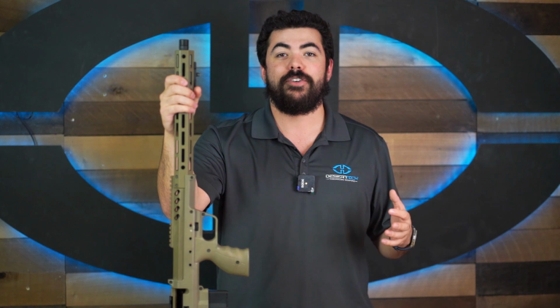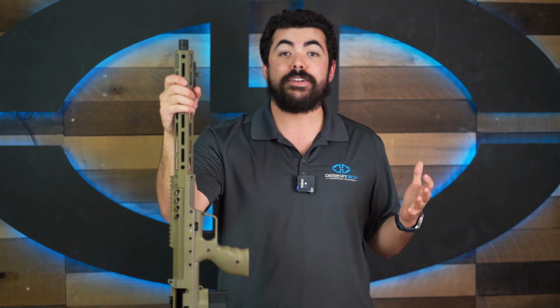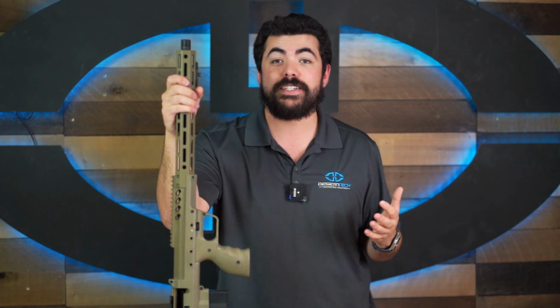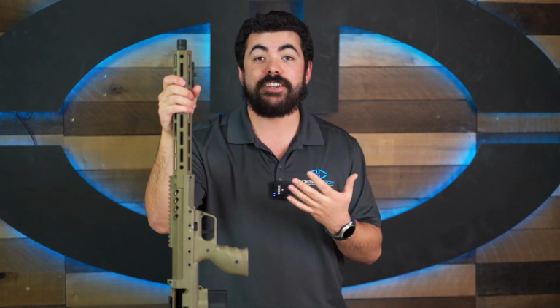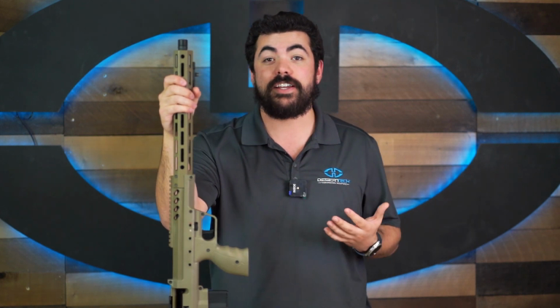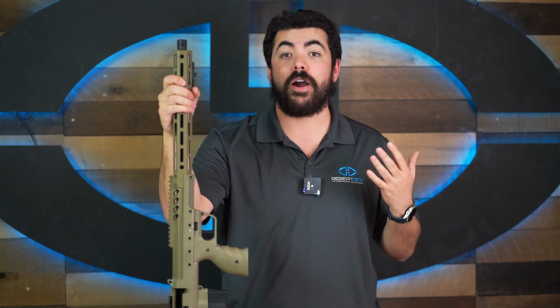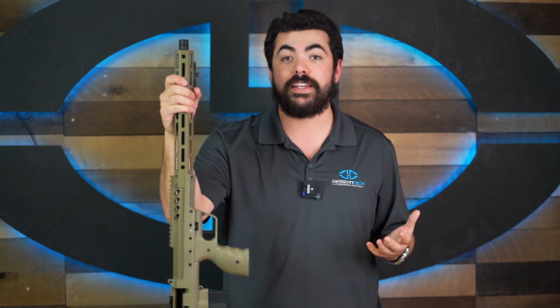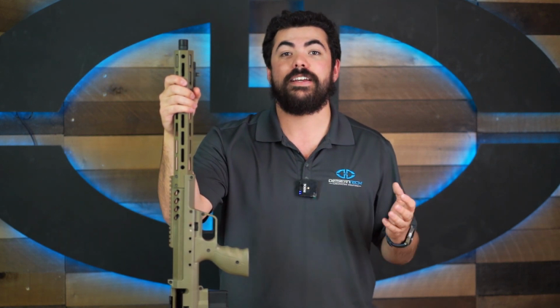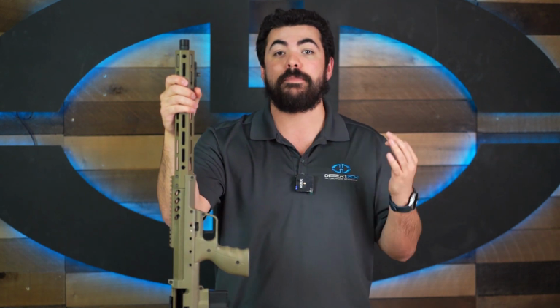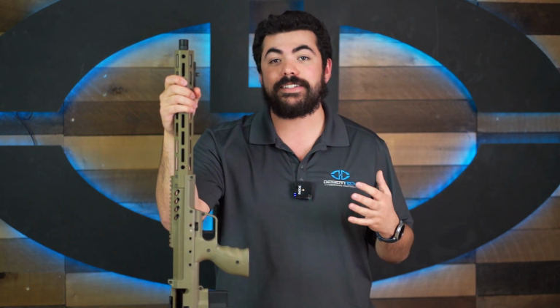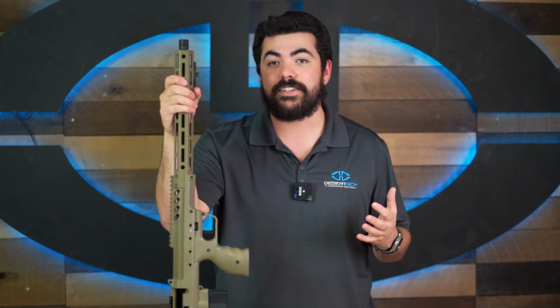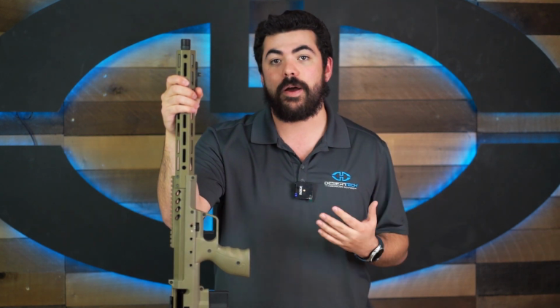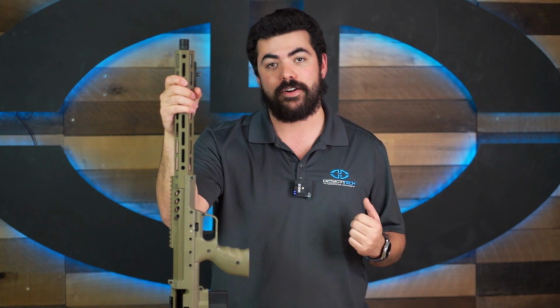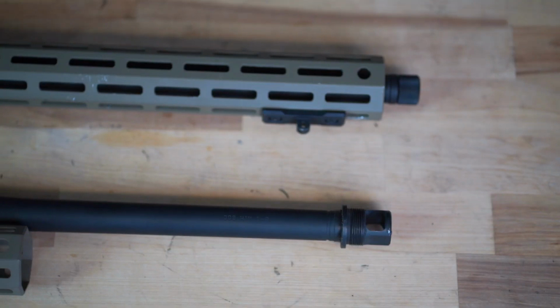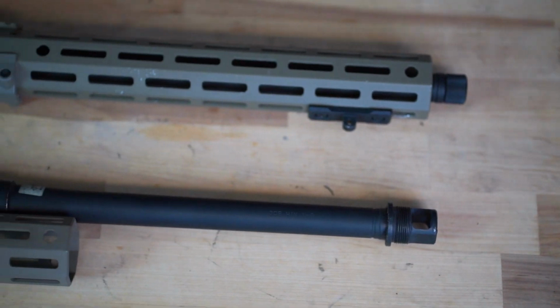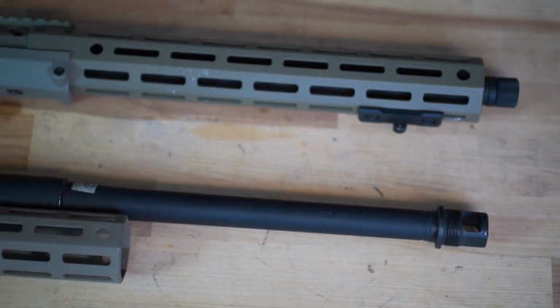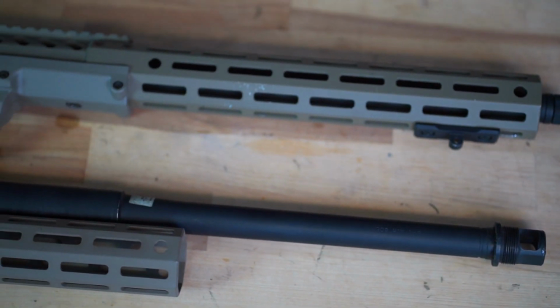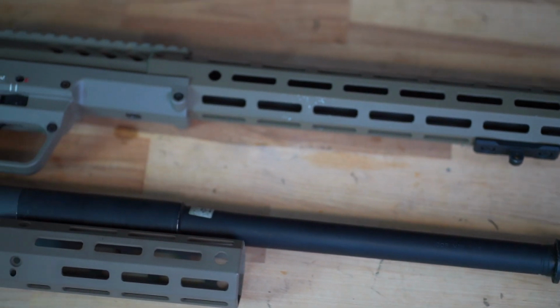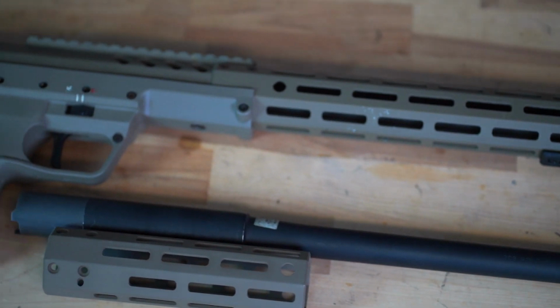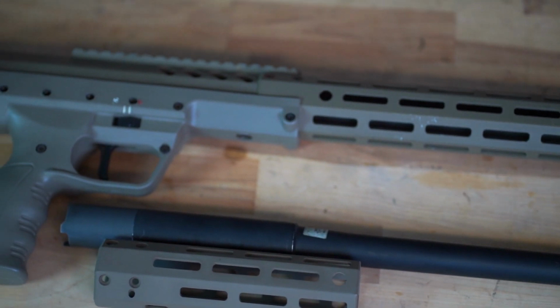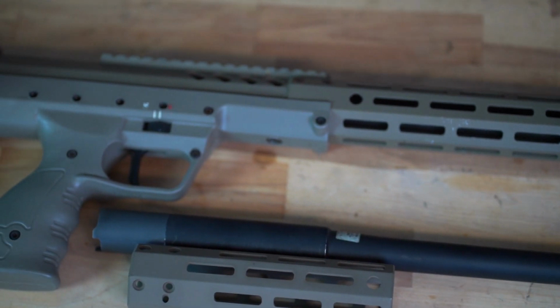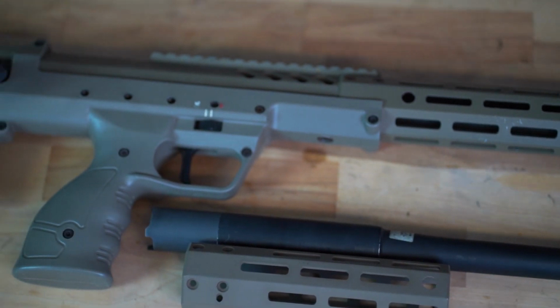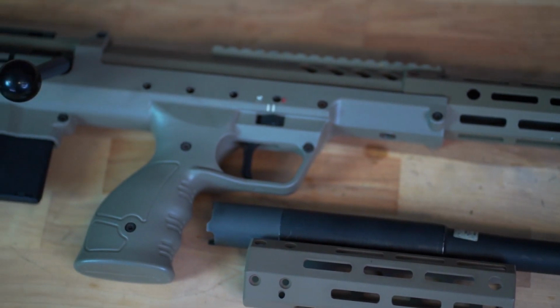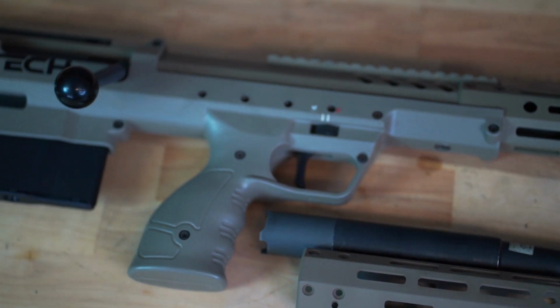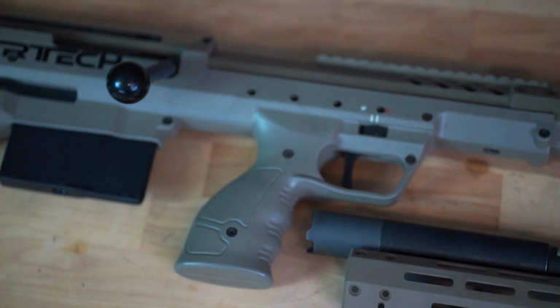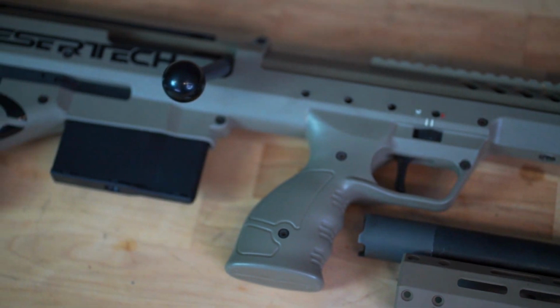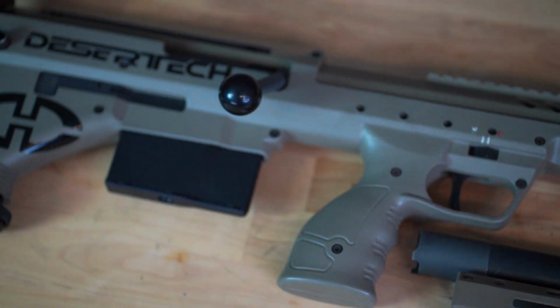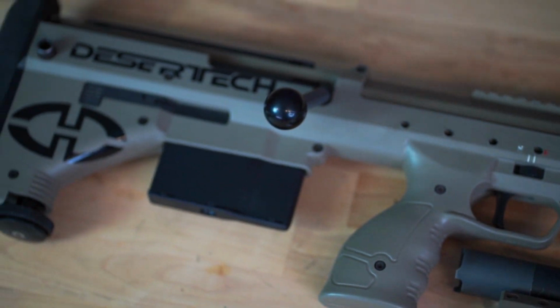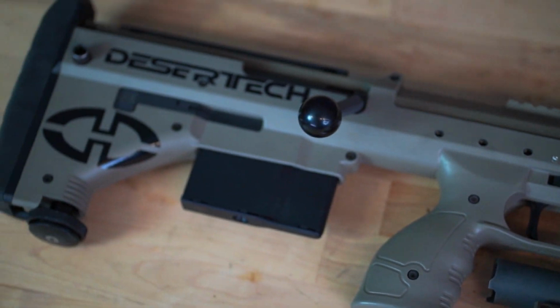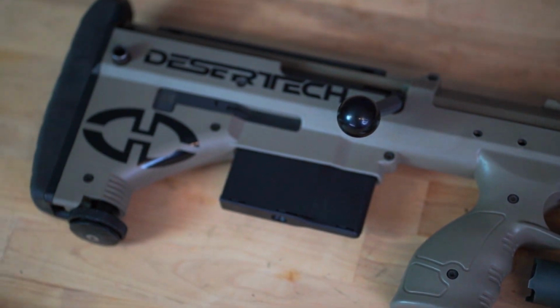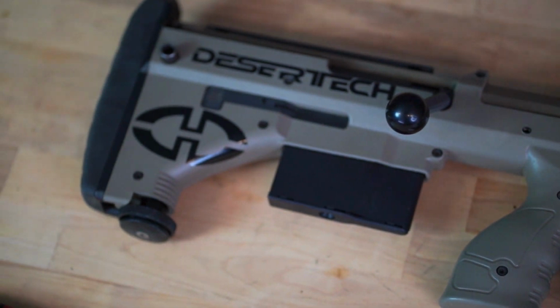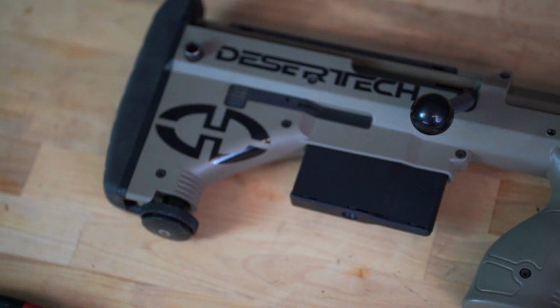One of the improvements that the SRS A2 brought with it is the ability to easily swap handguards. With many SRS owners wanting to swap from the standard length to the covert length handguard, we wanted to show you how that process is done.